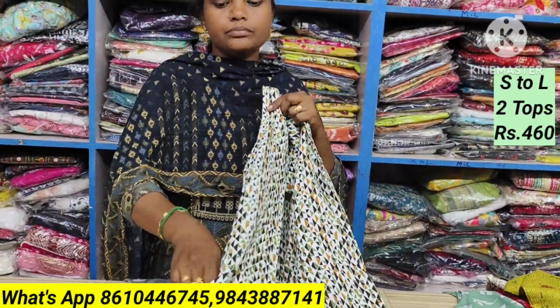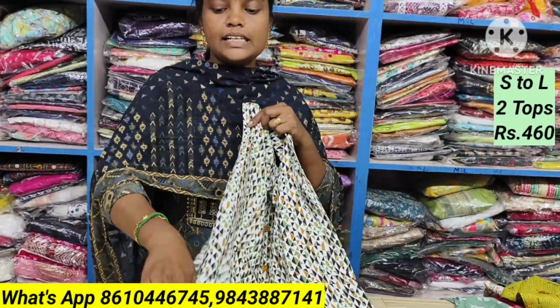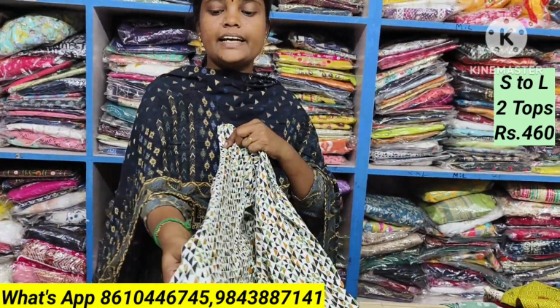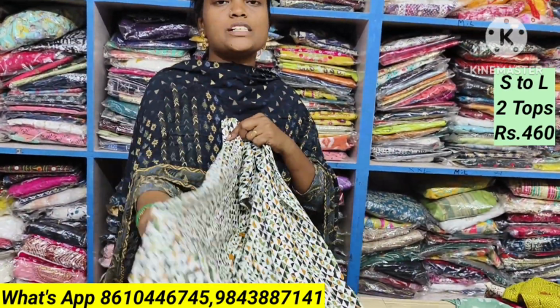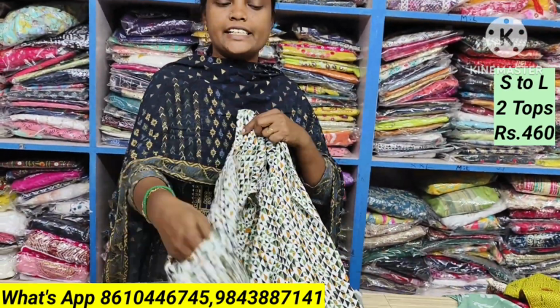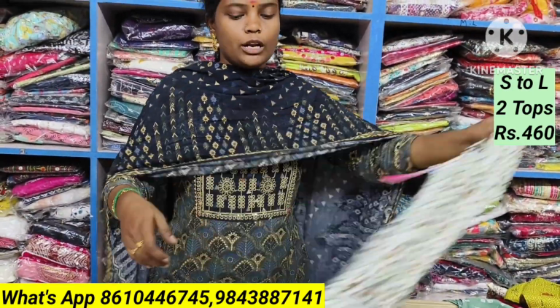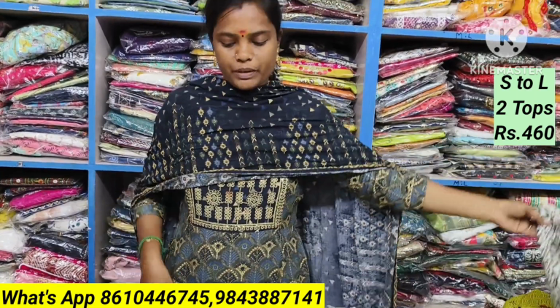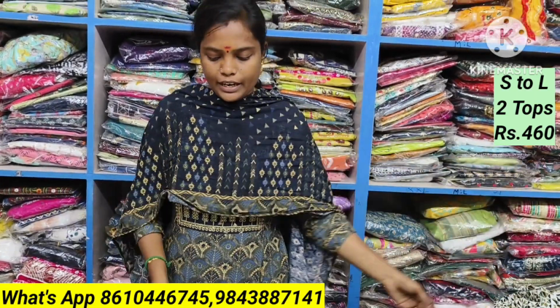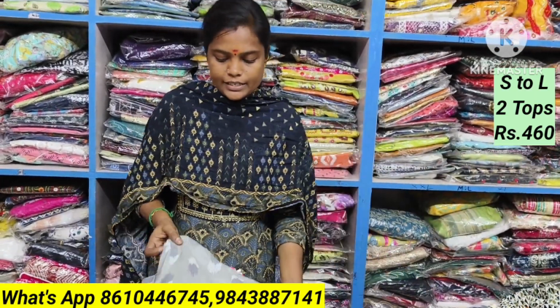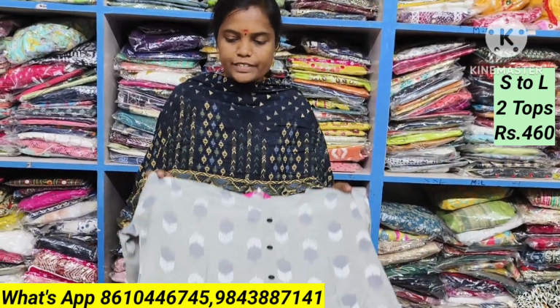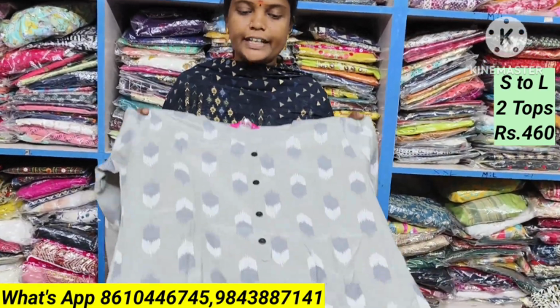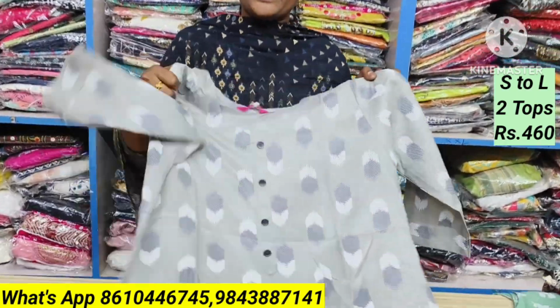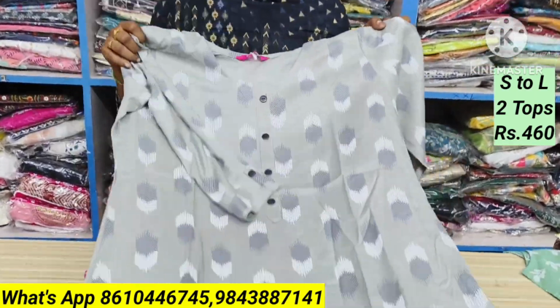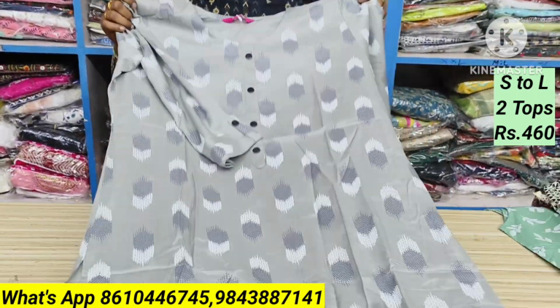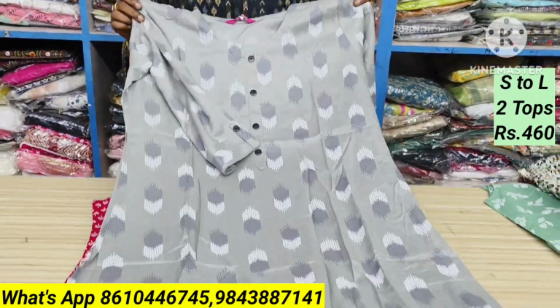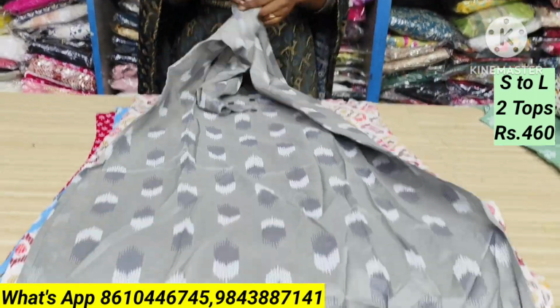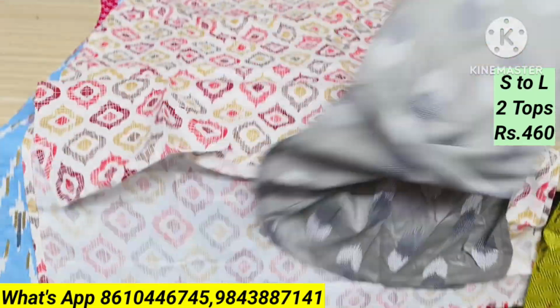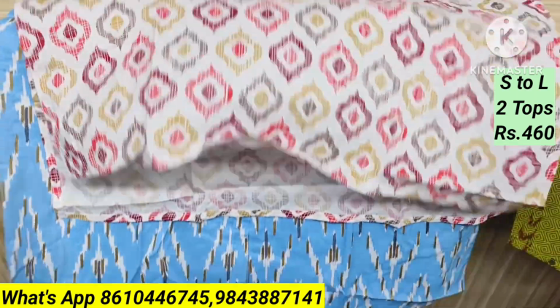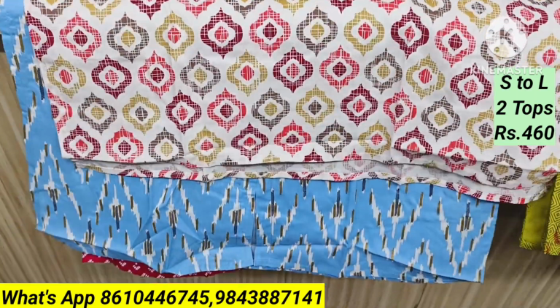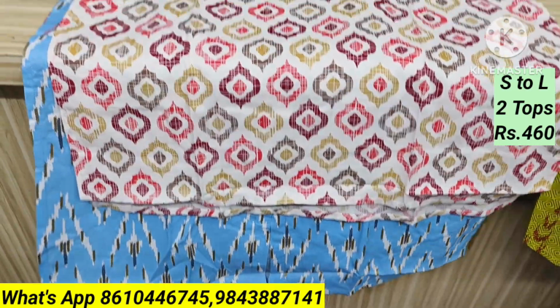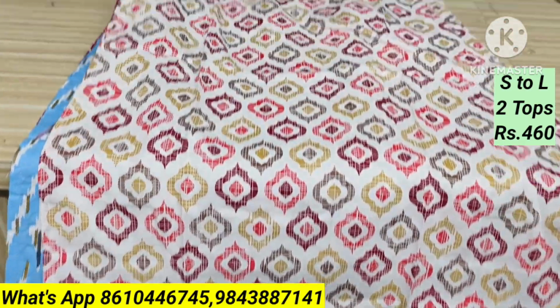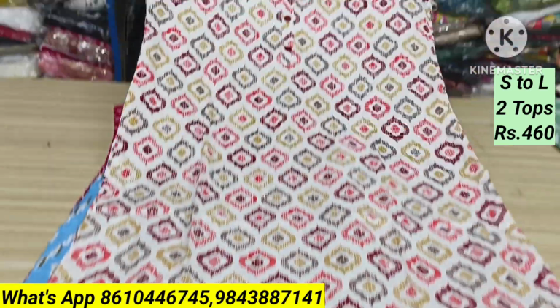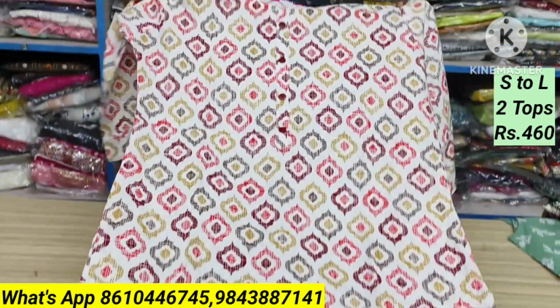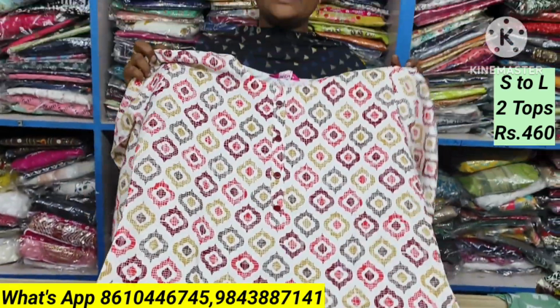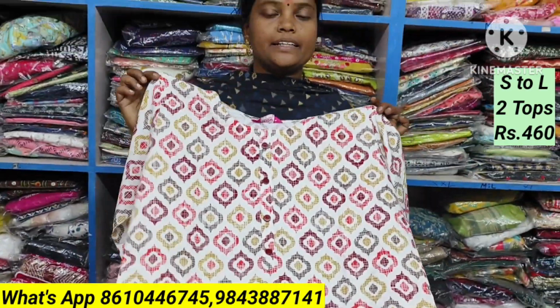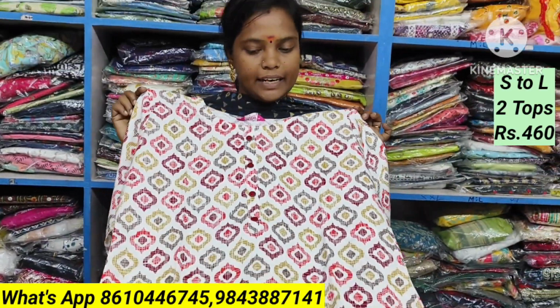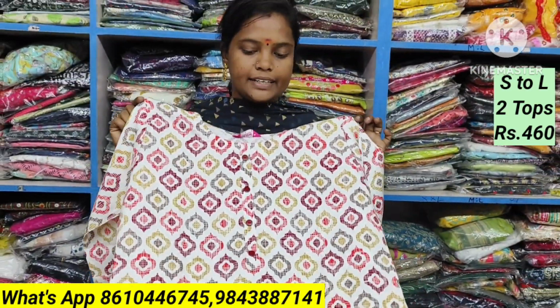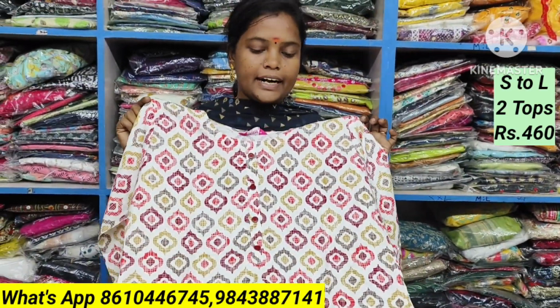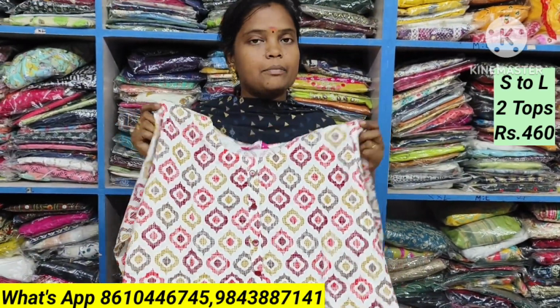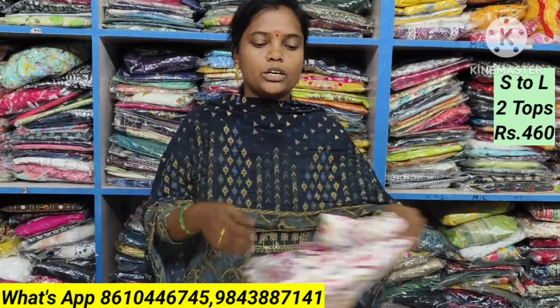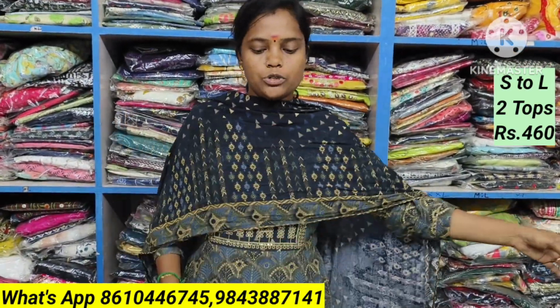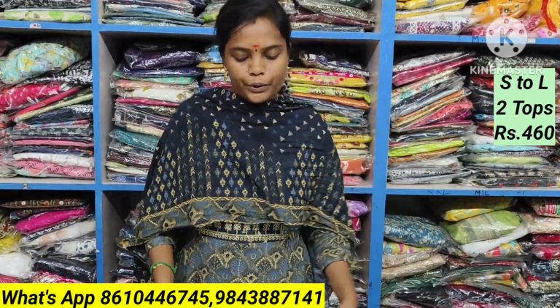We can use a stylus — just two tops. You can use 460 mm, that is S2. S2, M2, L2. You can use 440 mm.